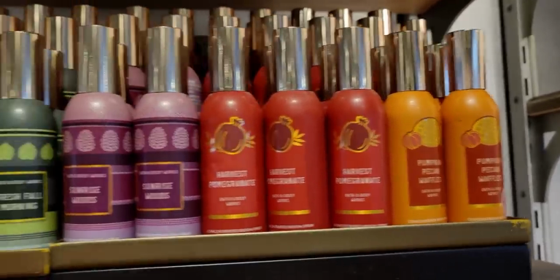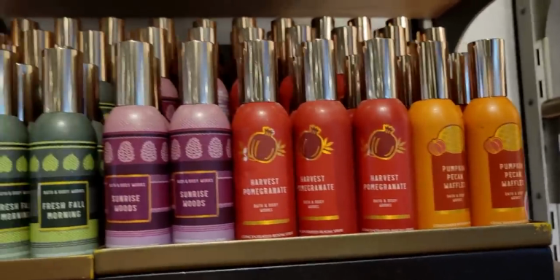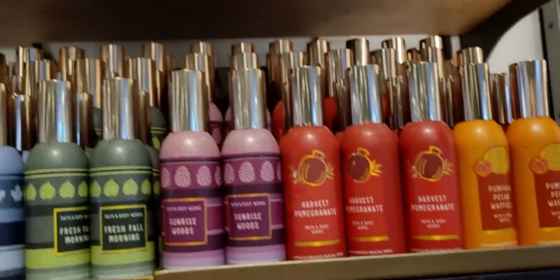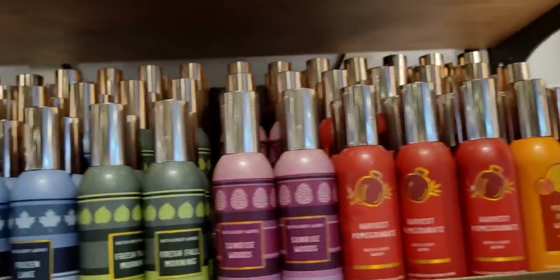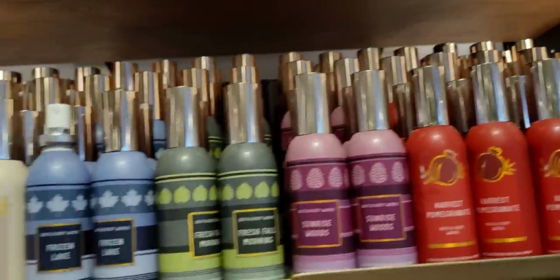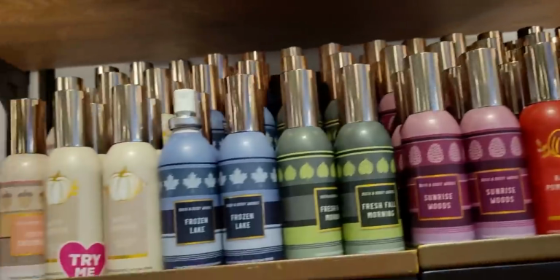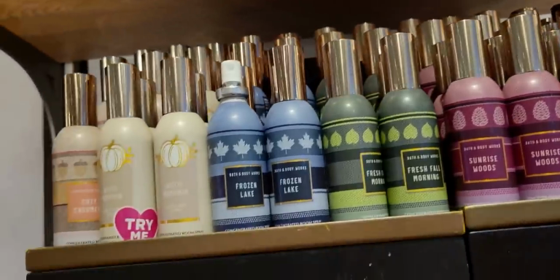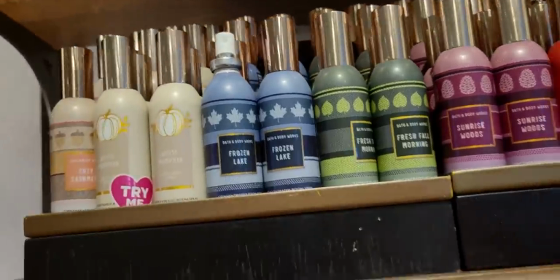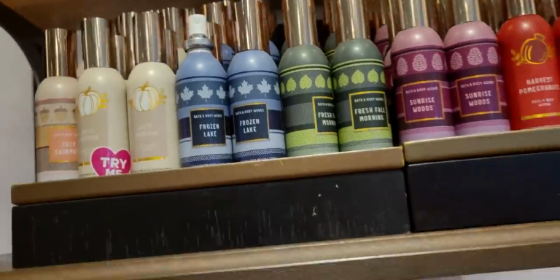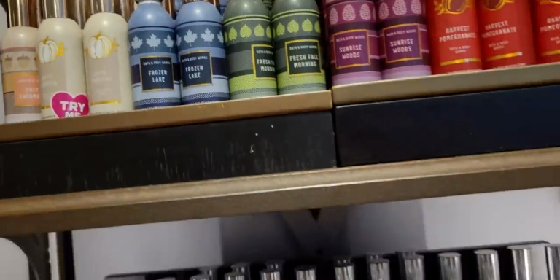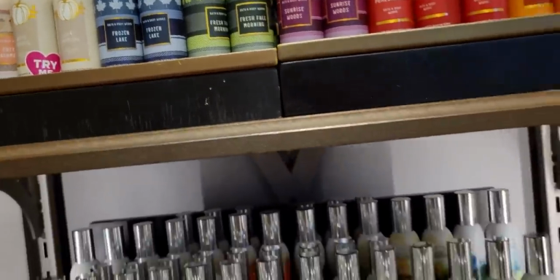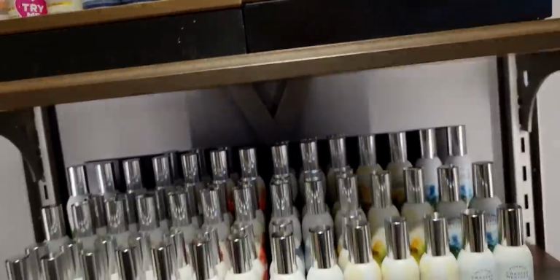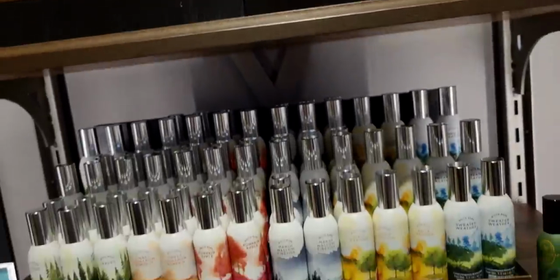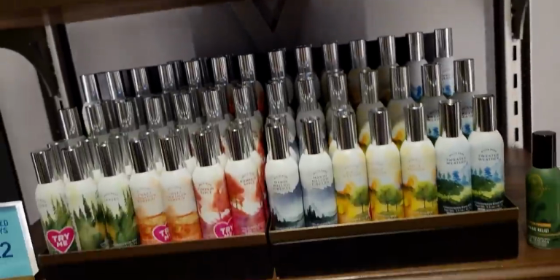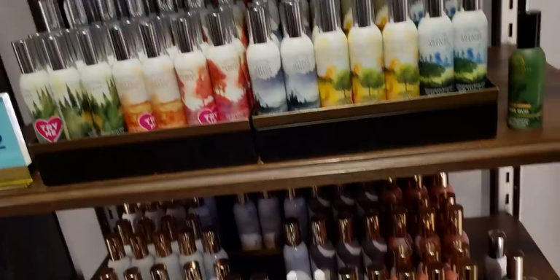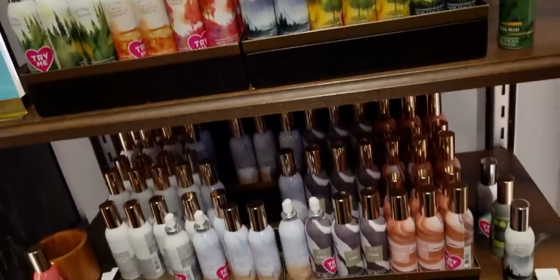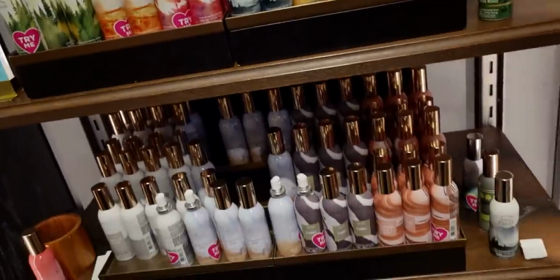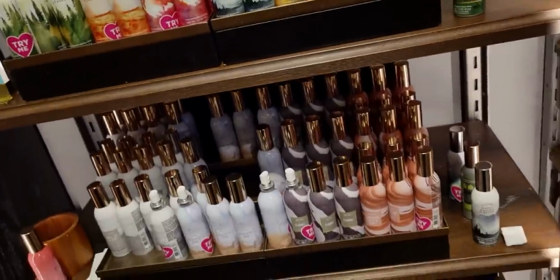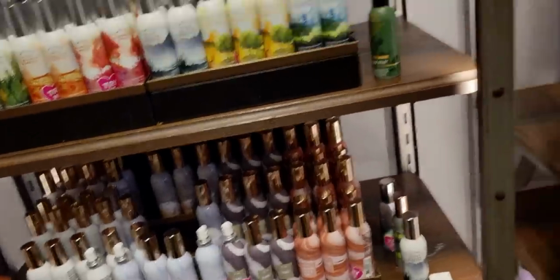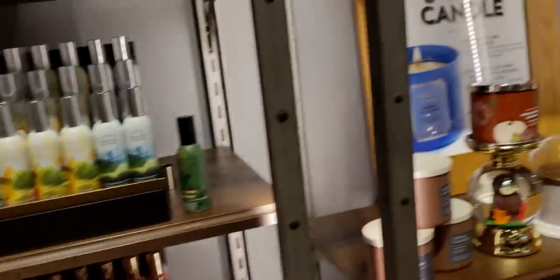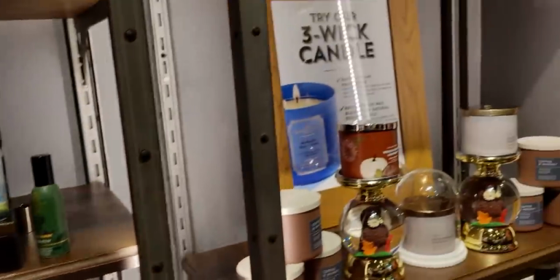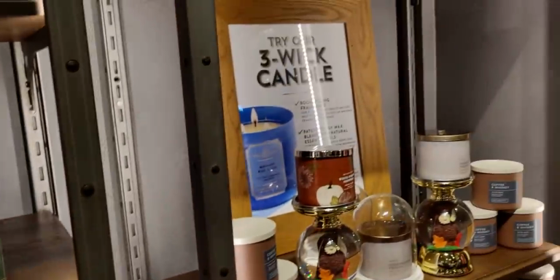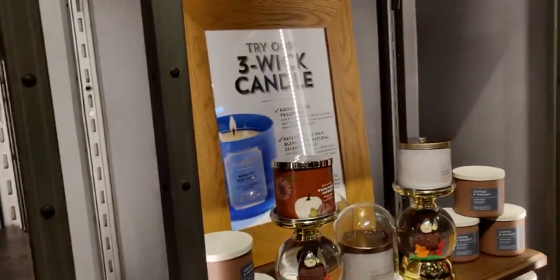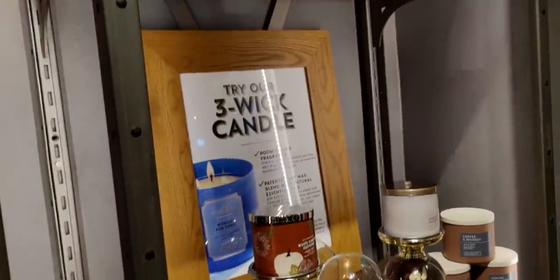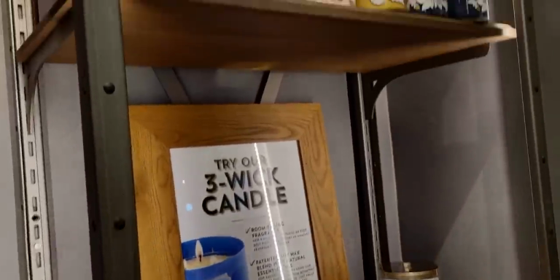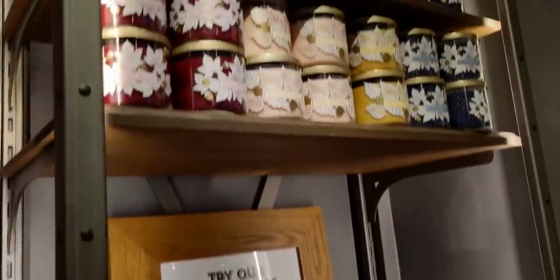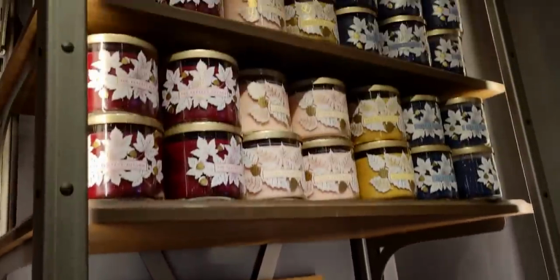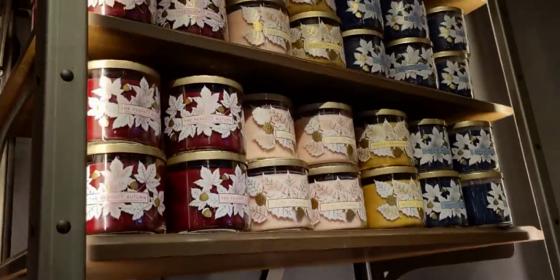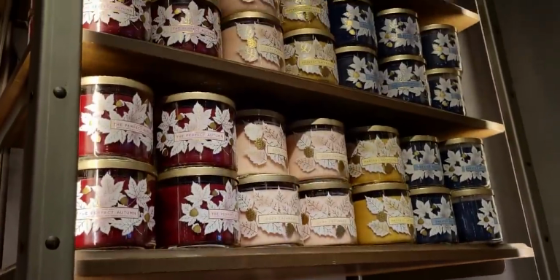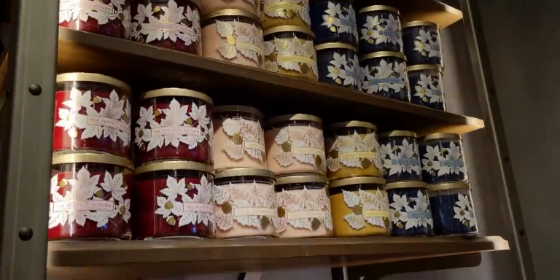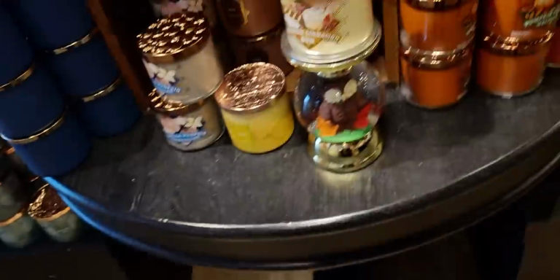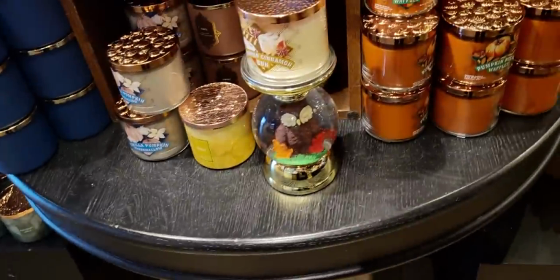Harvest Pomegranate — I wanted to show you that one. And then of course Frozen Lake — I love that one. It's so crisp and fresh. And then of course more fall candles over here. This is a huge store, lots of ground to cover when I'm filming.